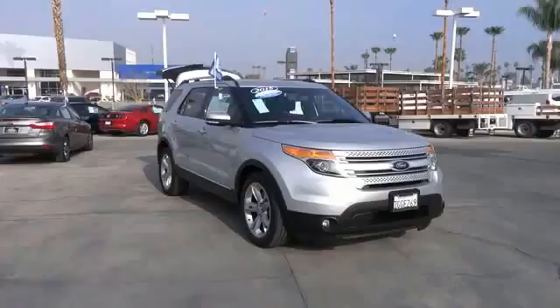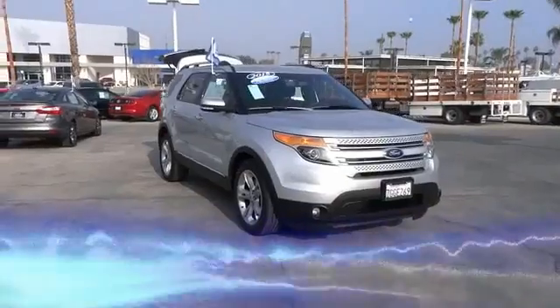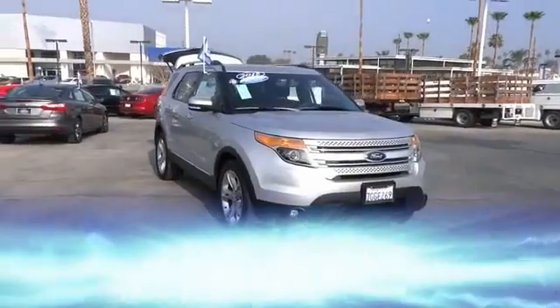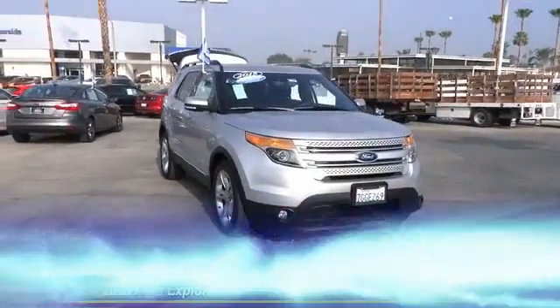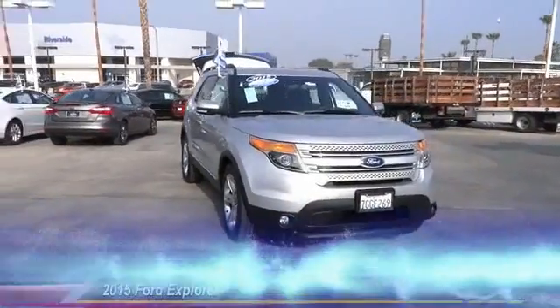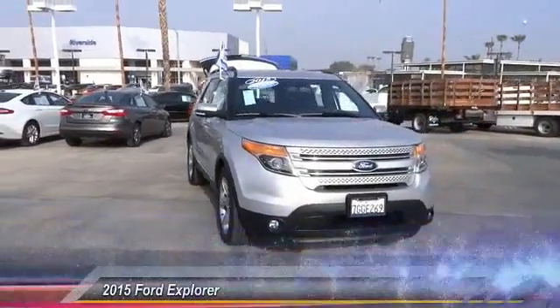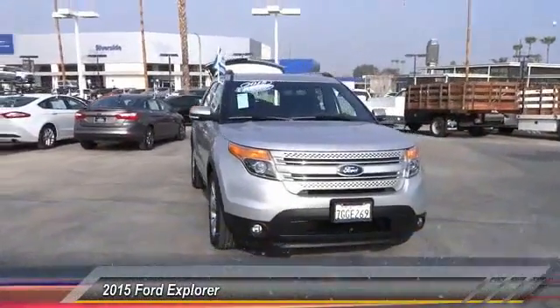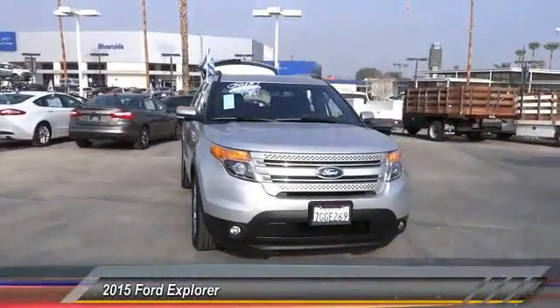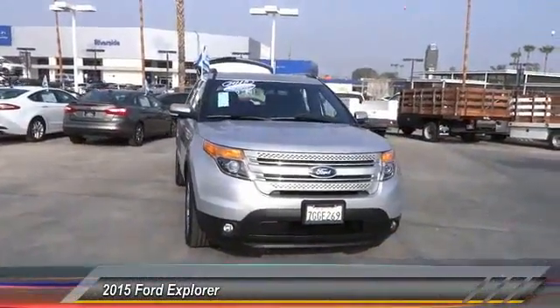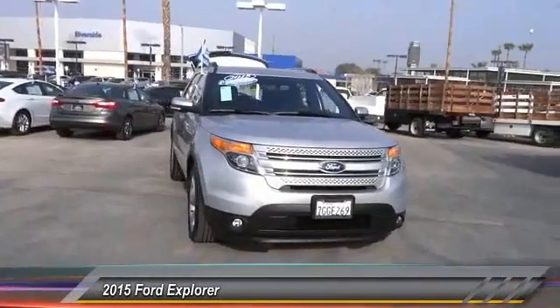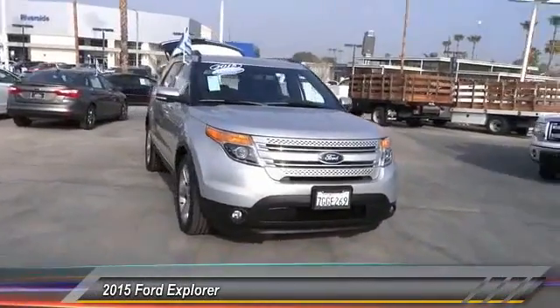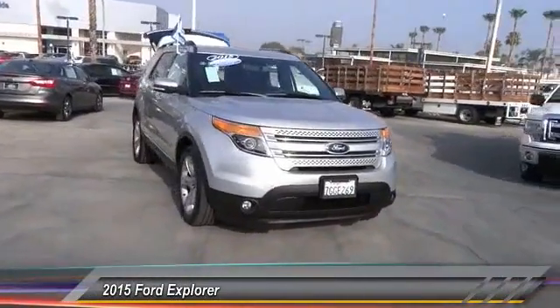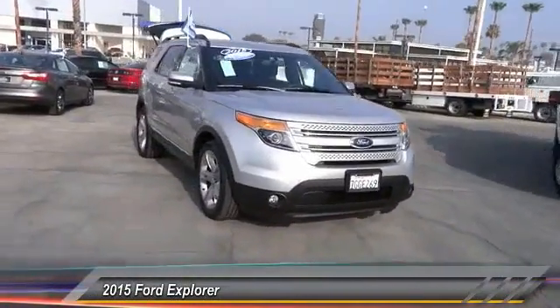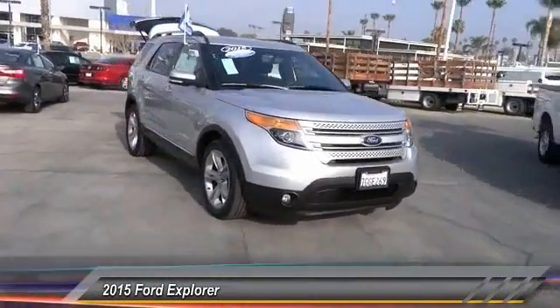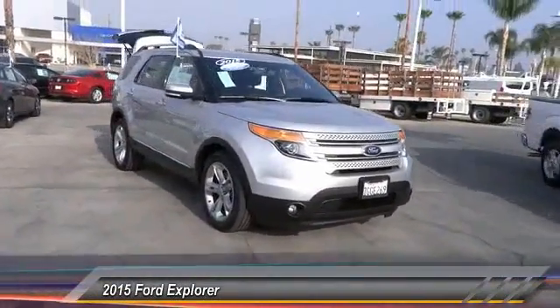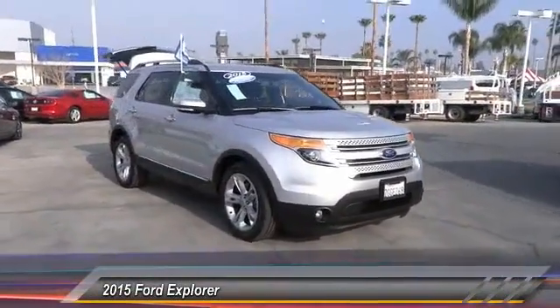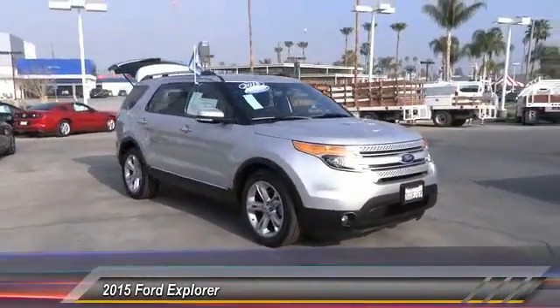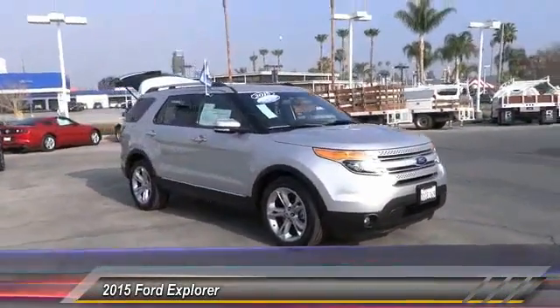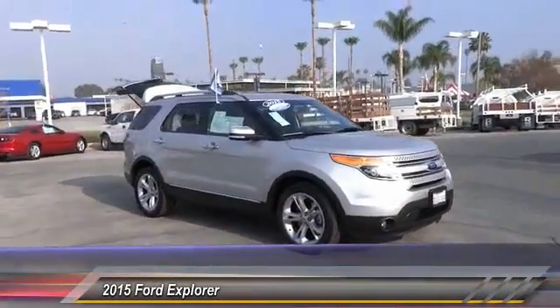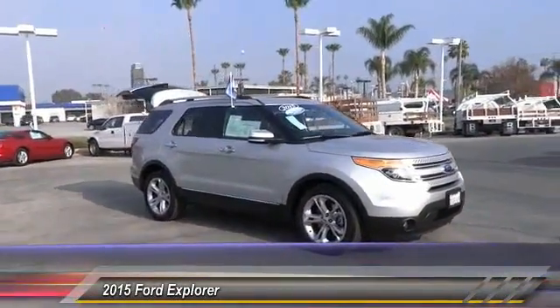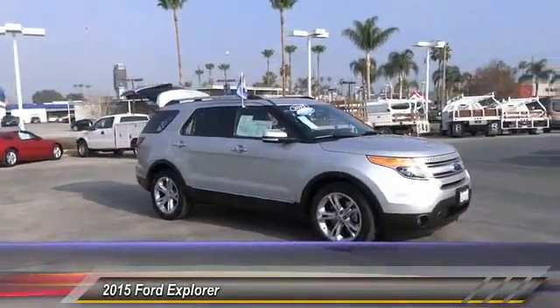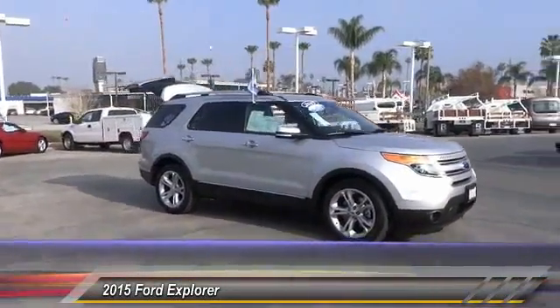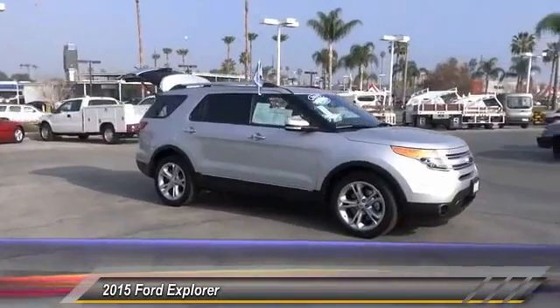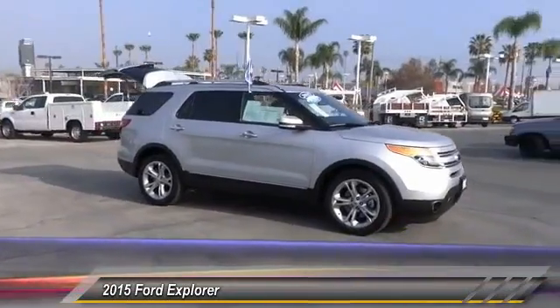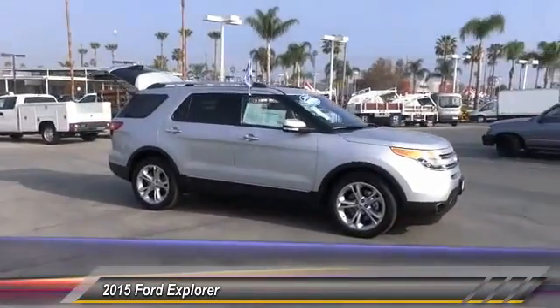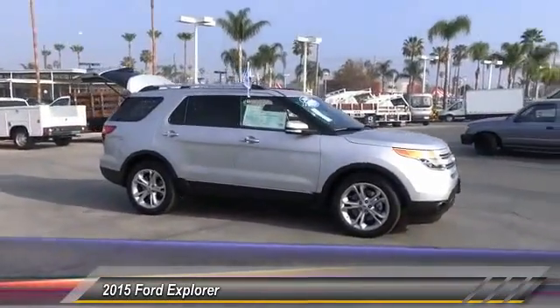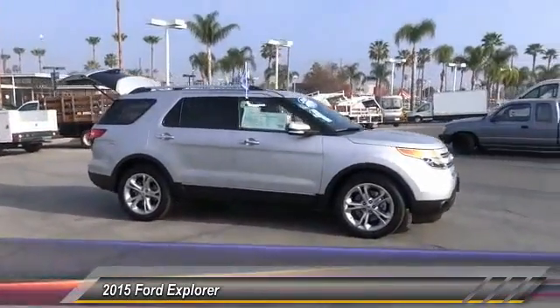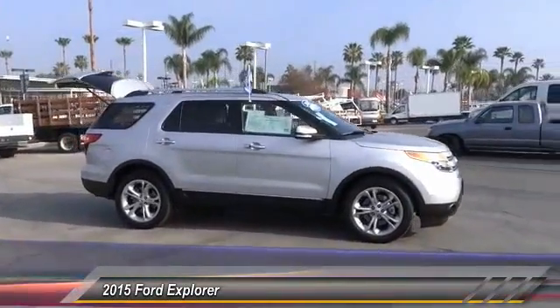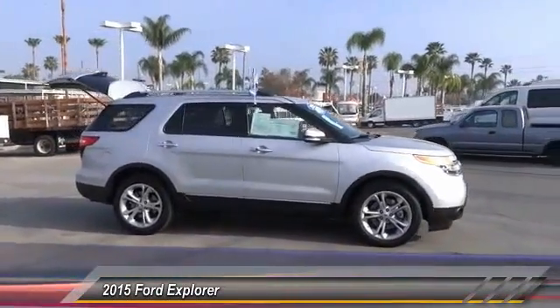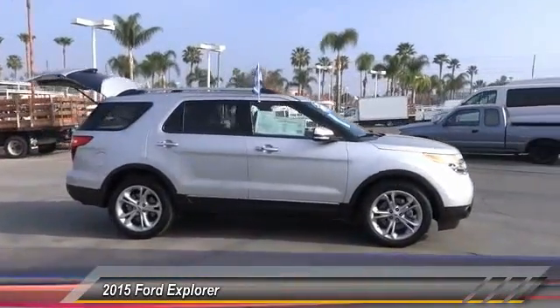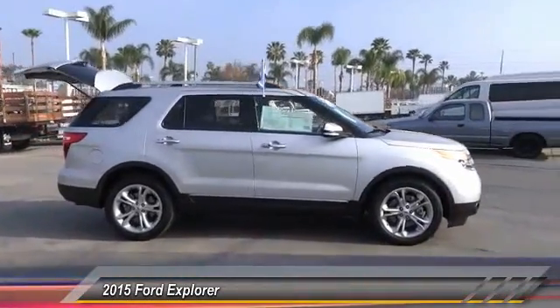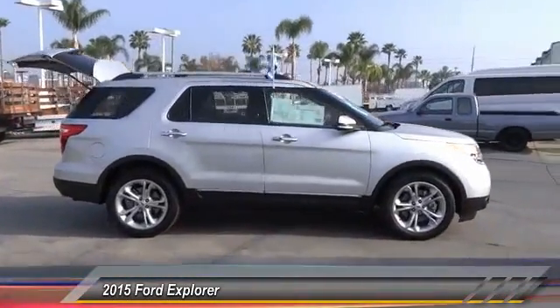The 2015 Explorer. You've got a lot of capabilities to call on in a Ford Explorer. Don't underestimate your choices. This vehicle has less than 20,000 miles. Here are some of this vehicle's great options.